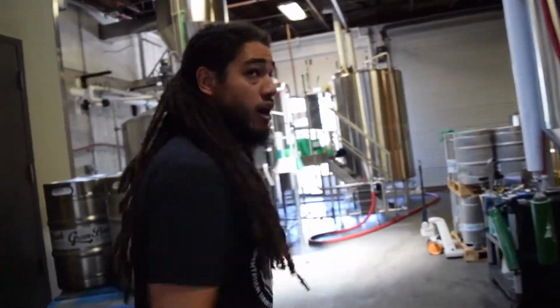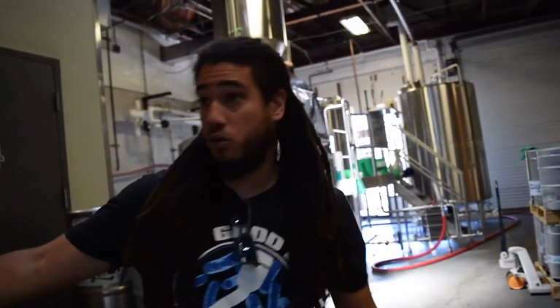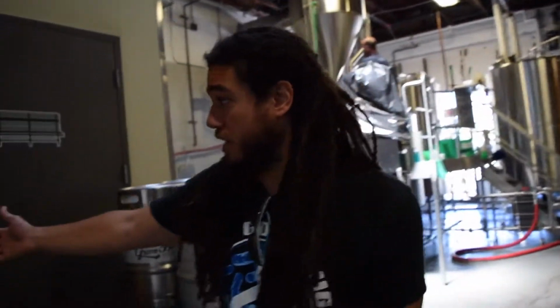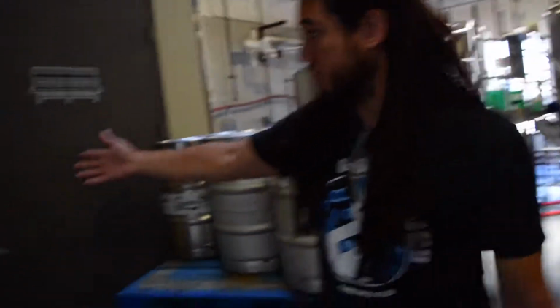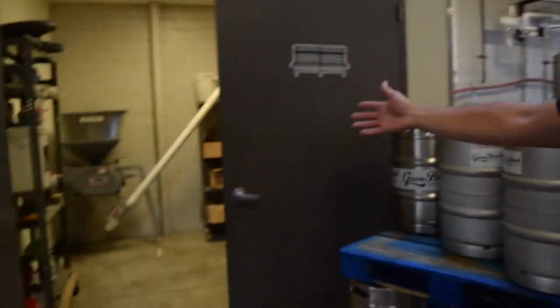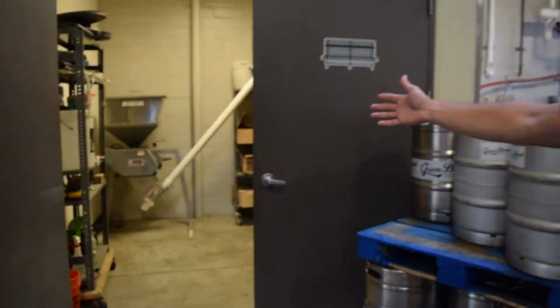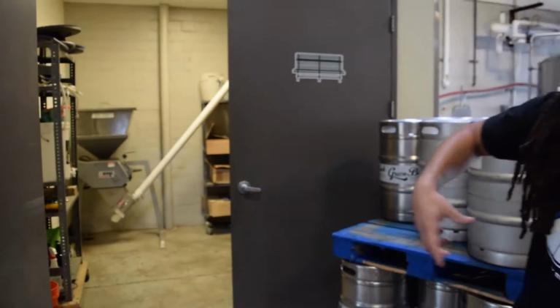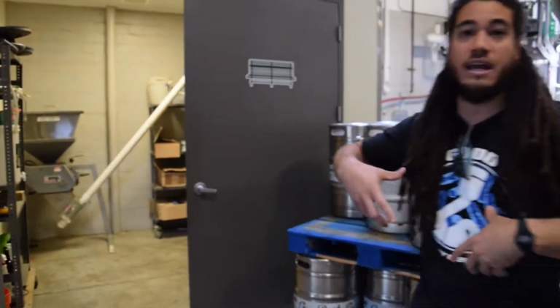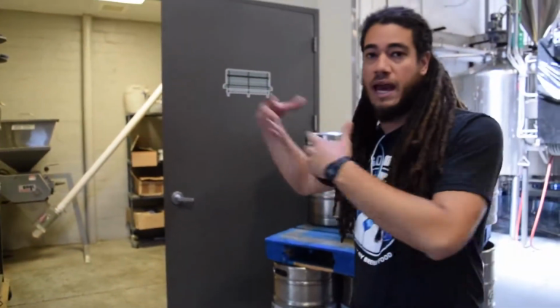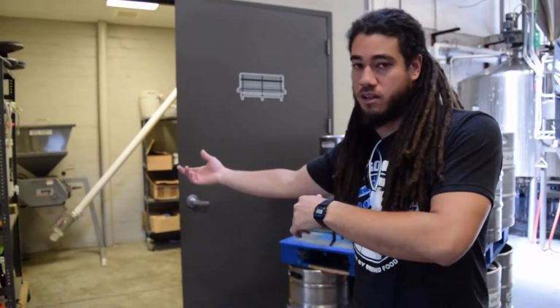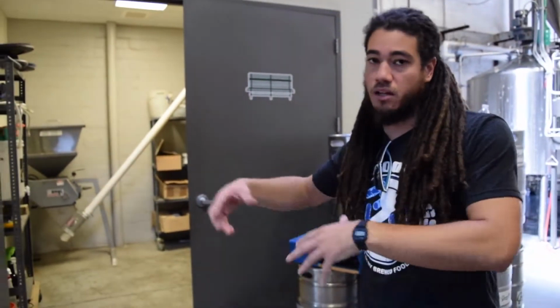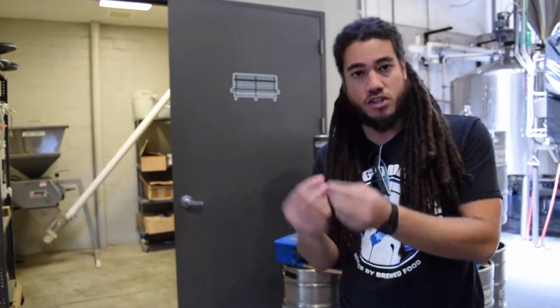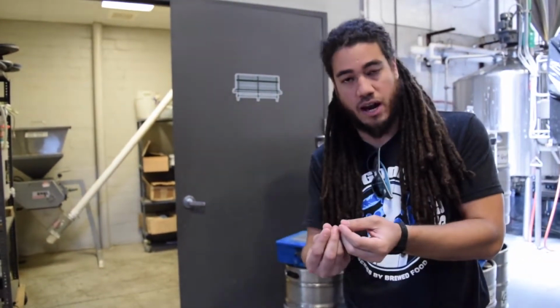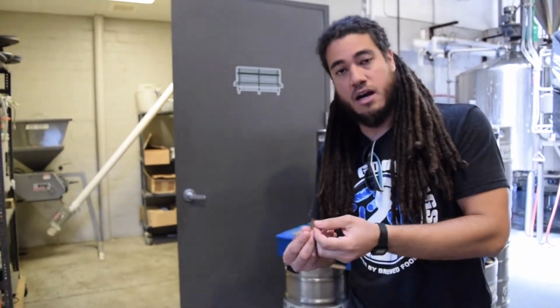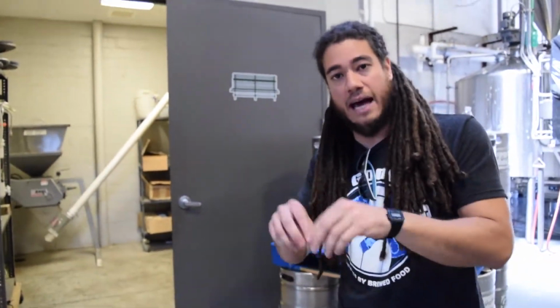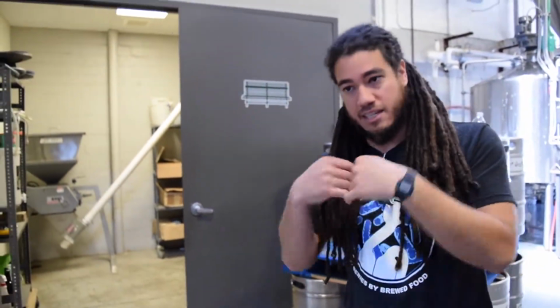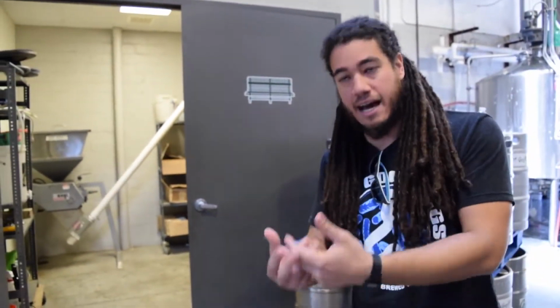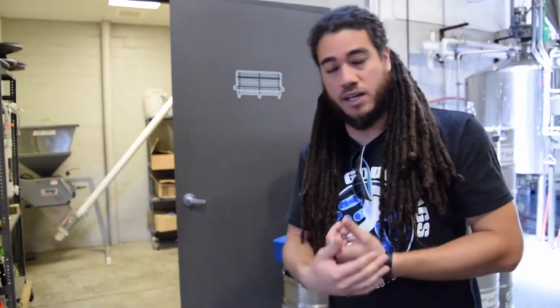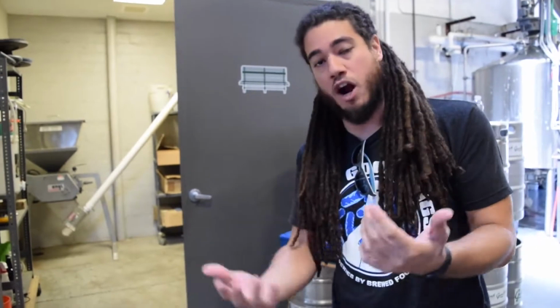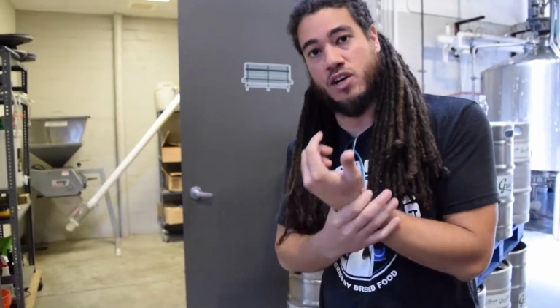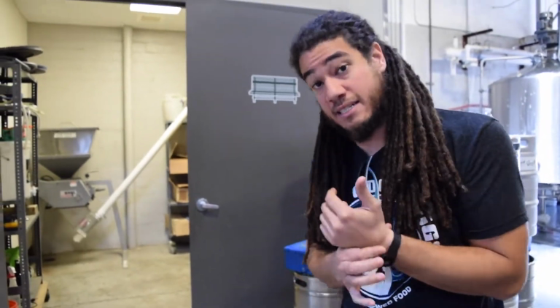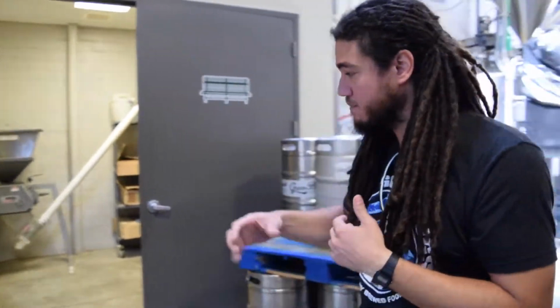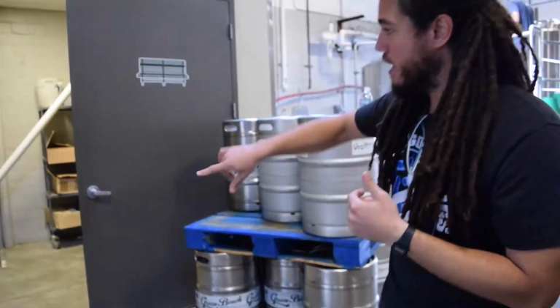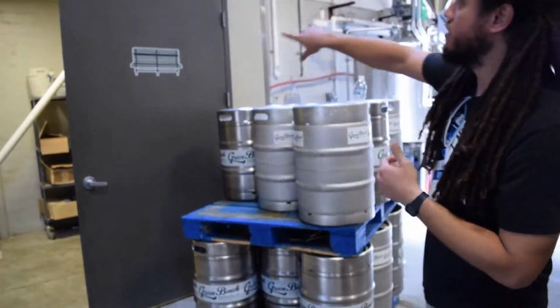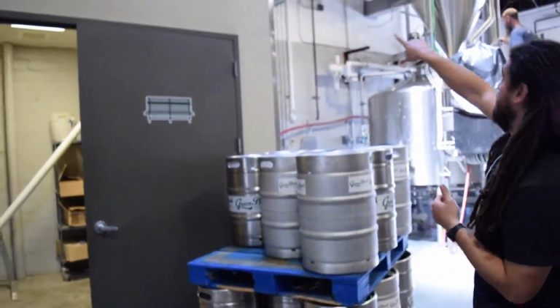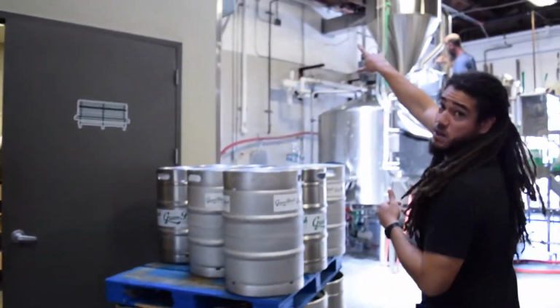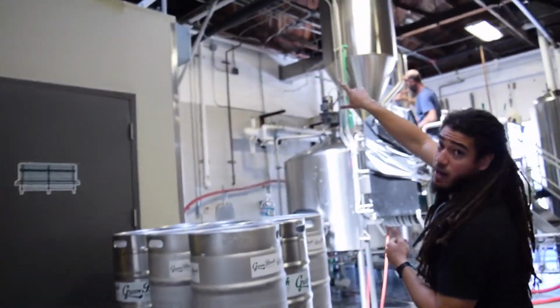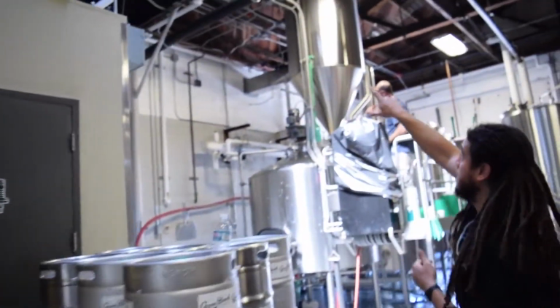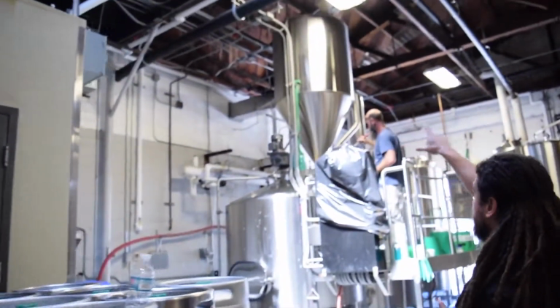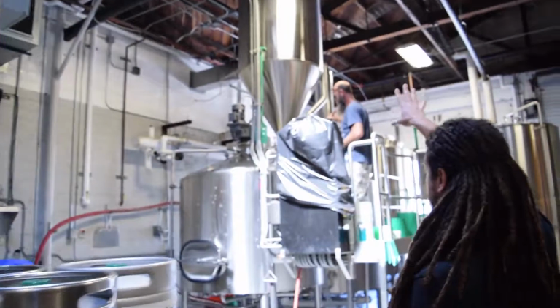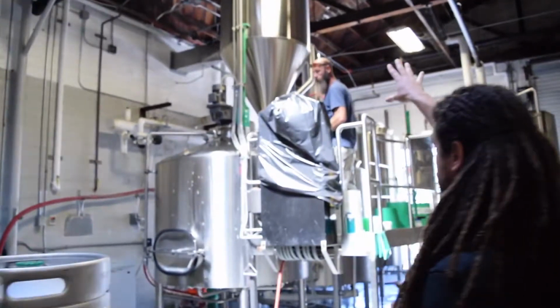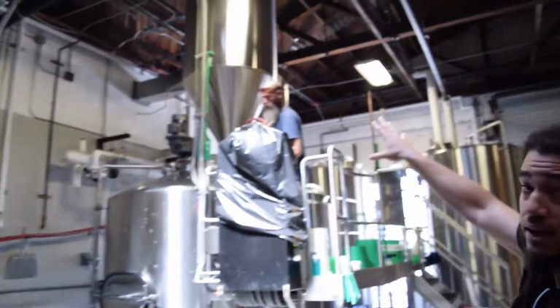Our mill room is right here. This is where we take the grain — we add the grain to the mill that crushes it and allows us to use the insides where we get to the carbohydrates and the enzymes. And it all goes up this PVC pipe in the air to the brew house.